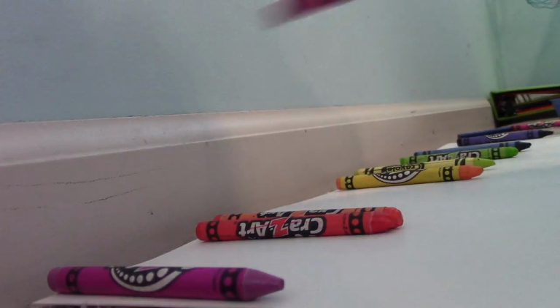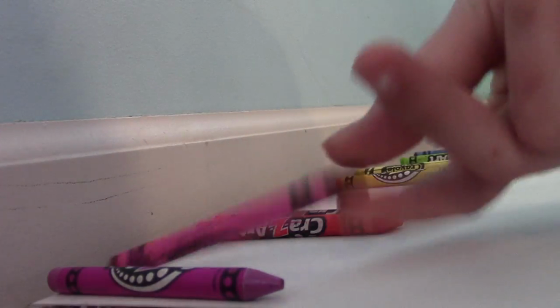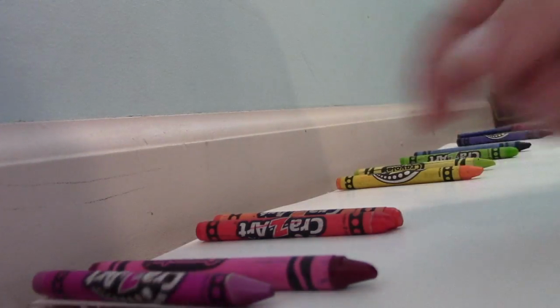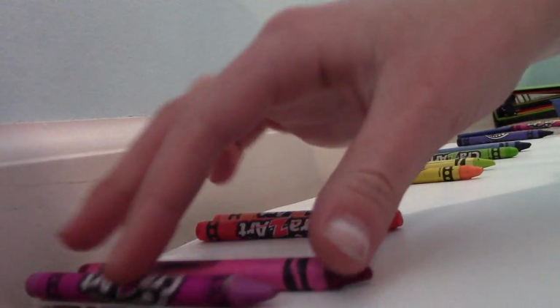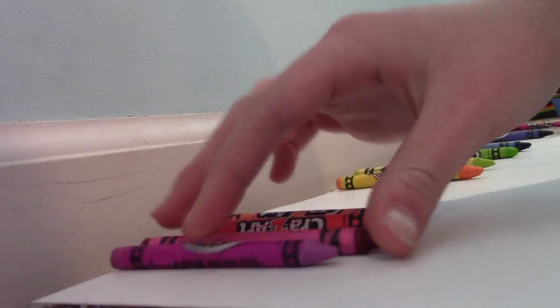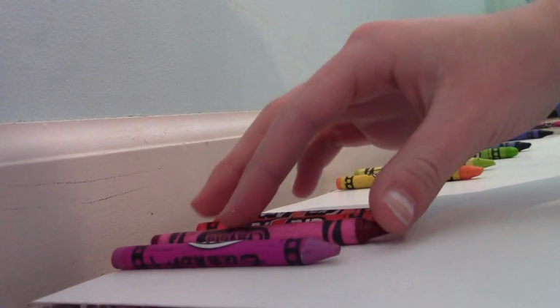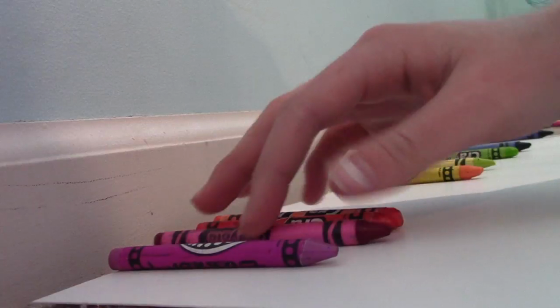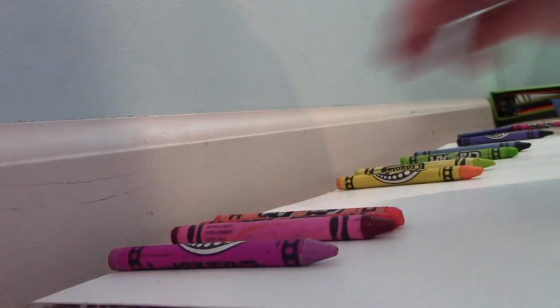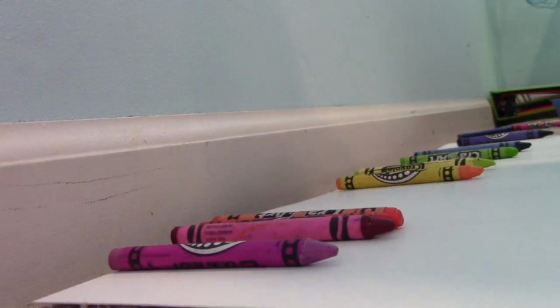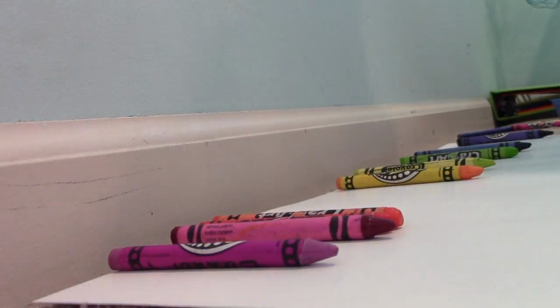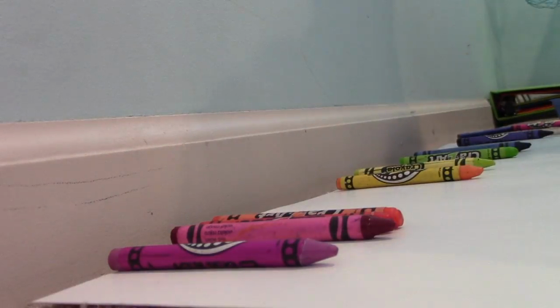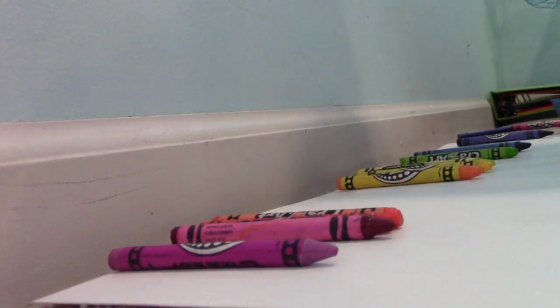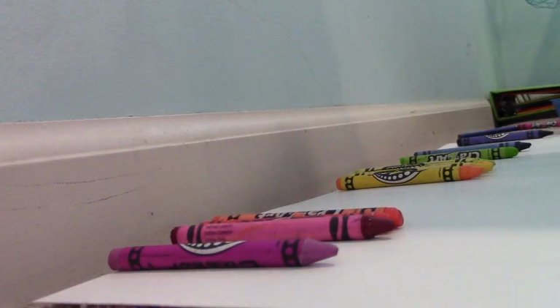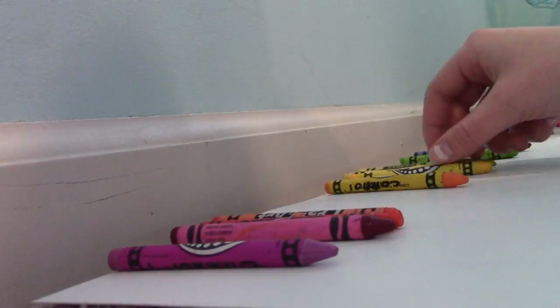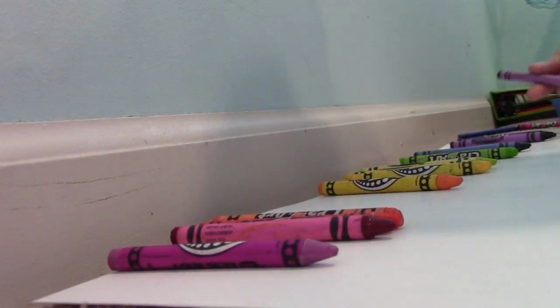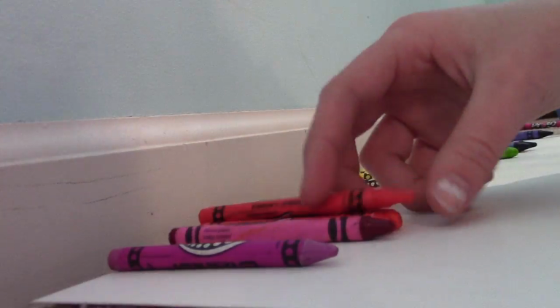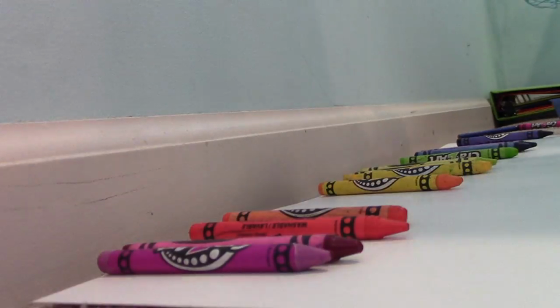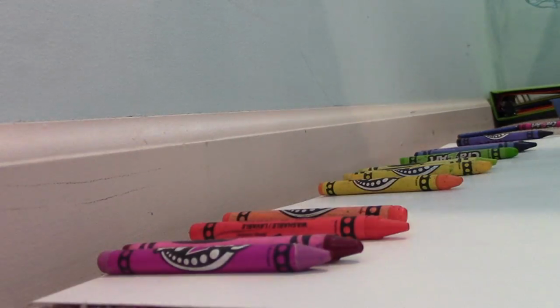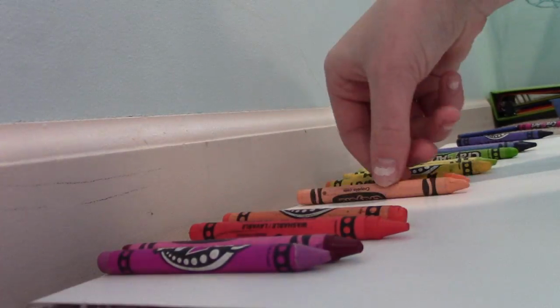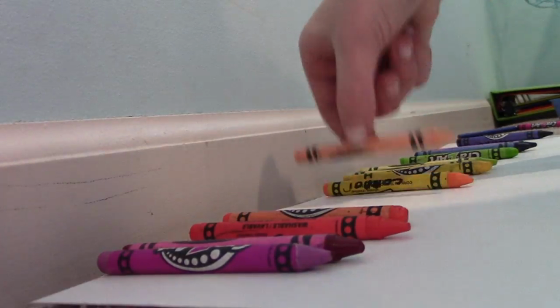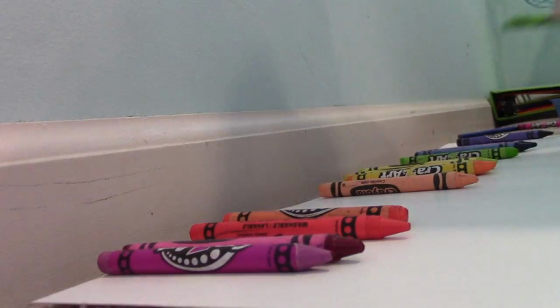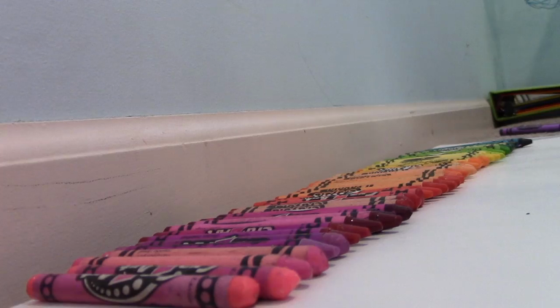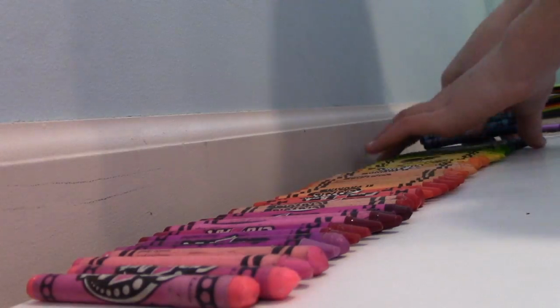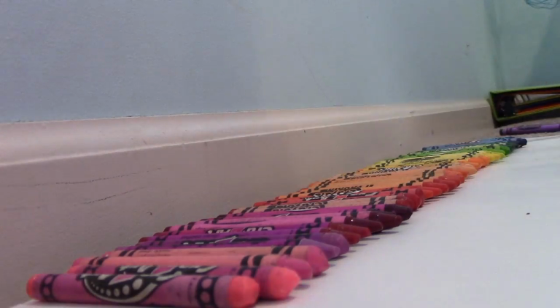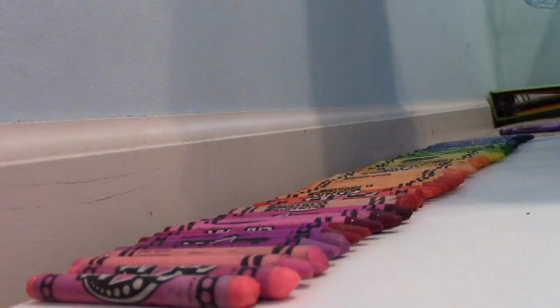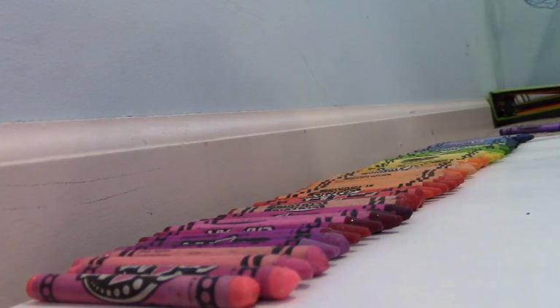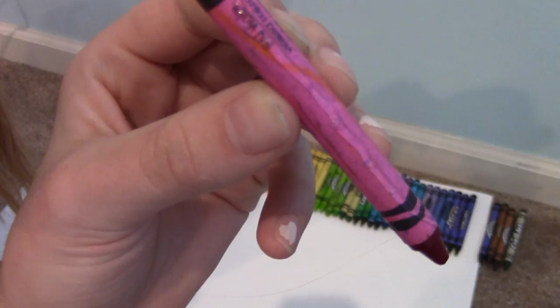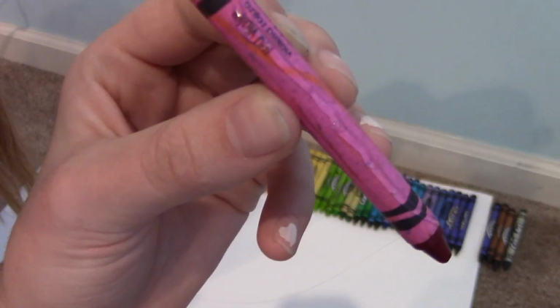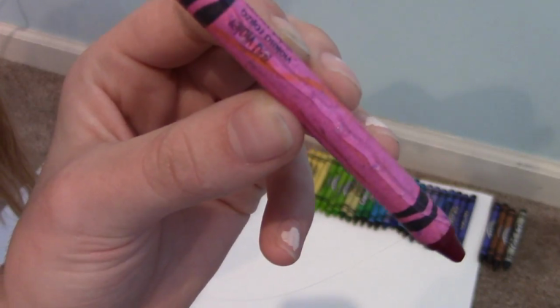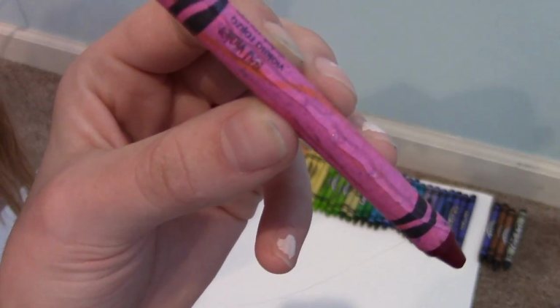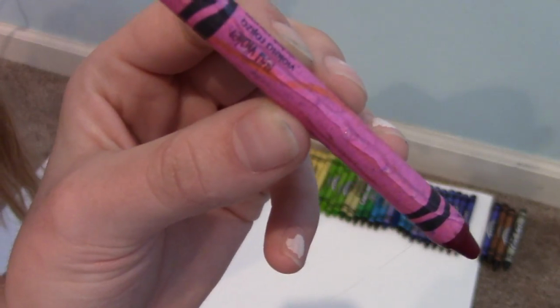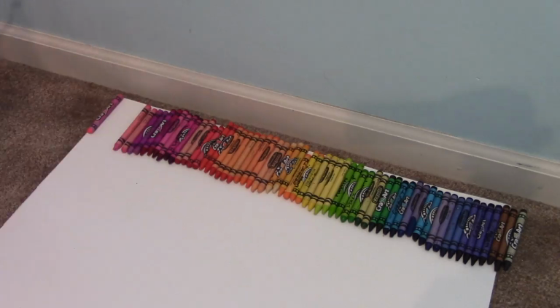Next, you want to take your crayons and put them in the order you want across the top of the poster. Then hot glue them to the poster along the top.